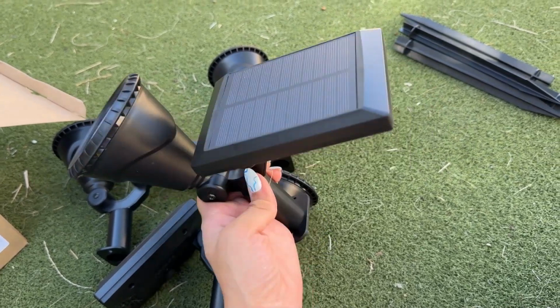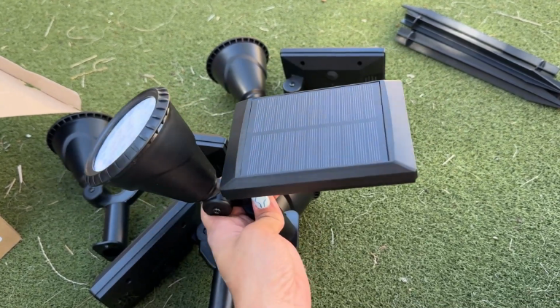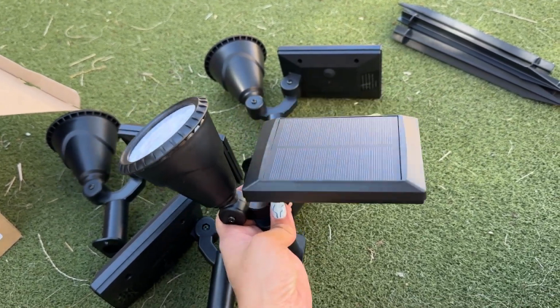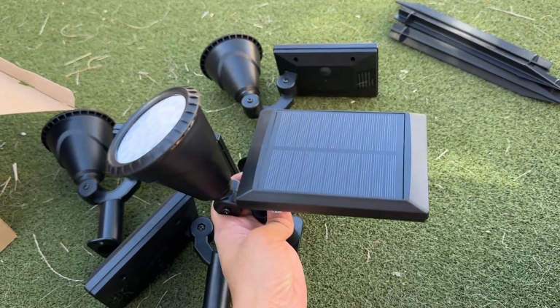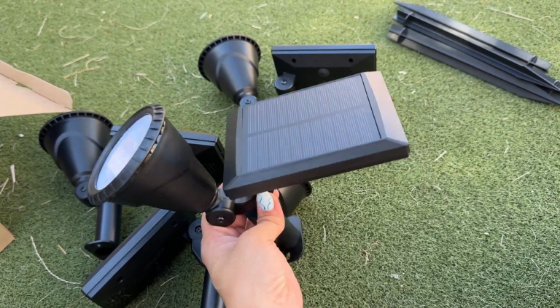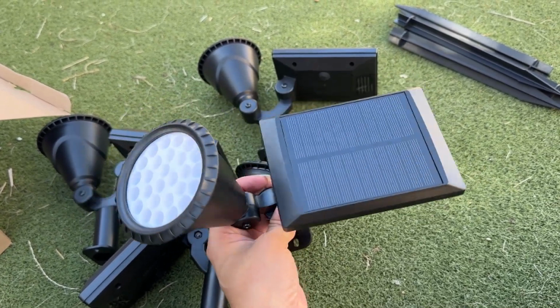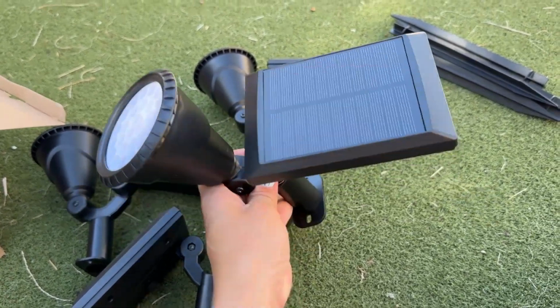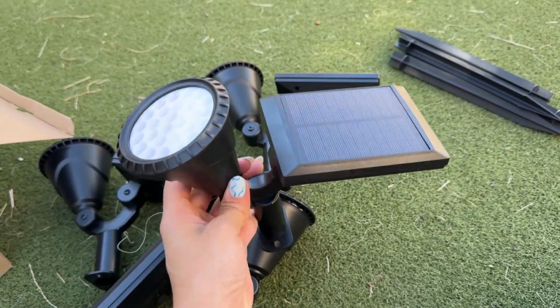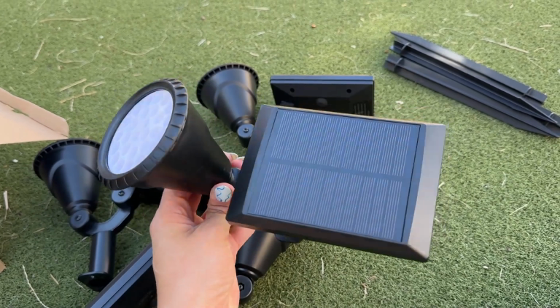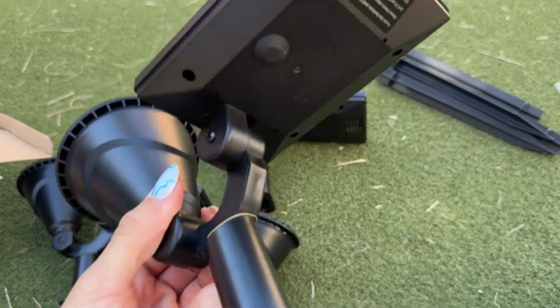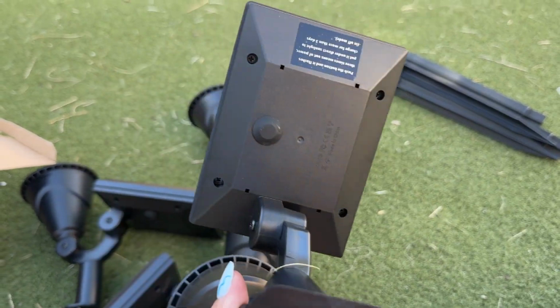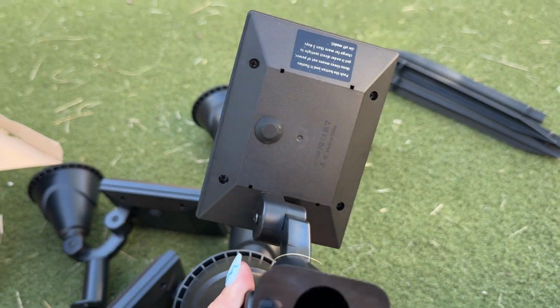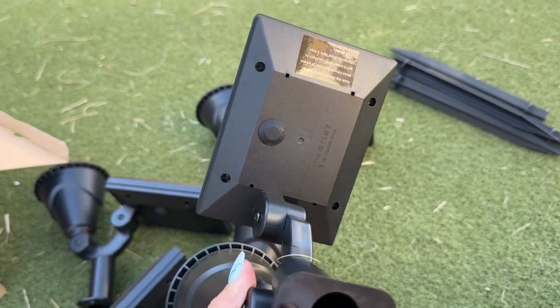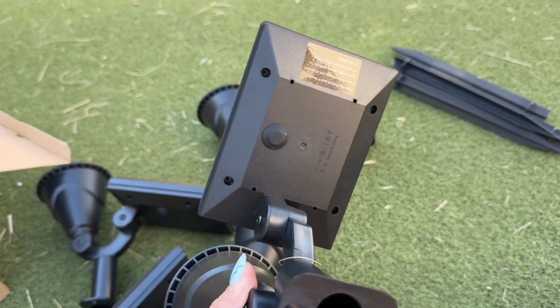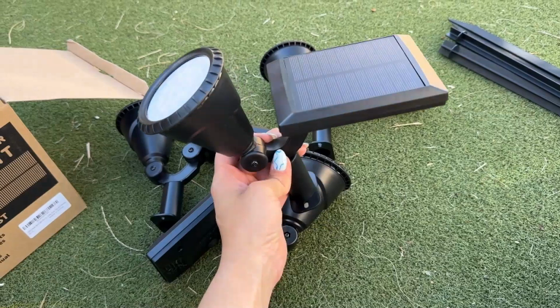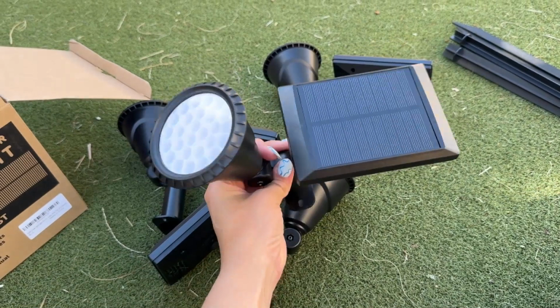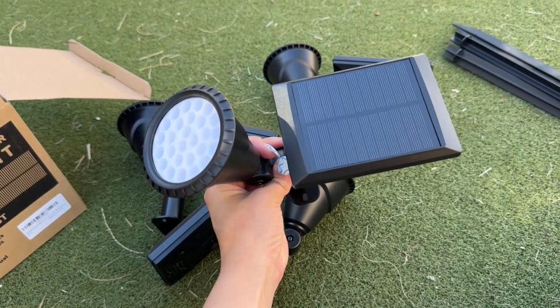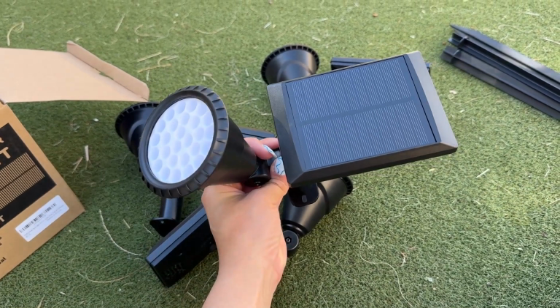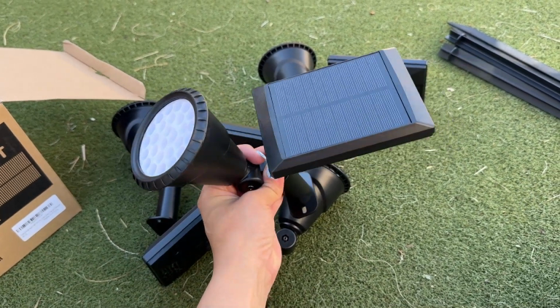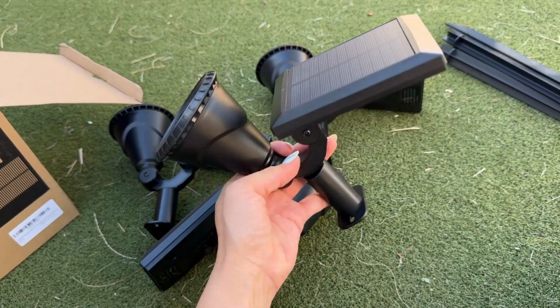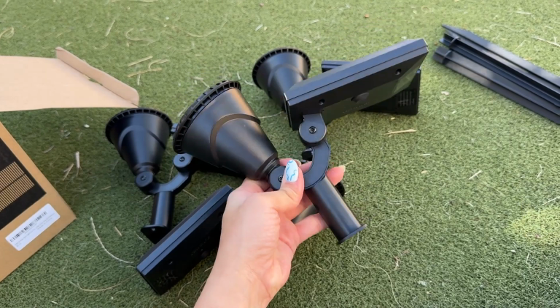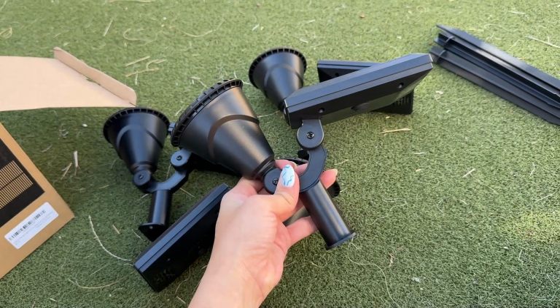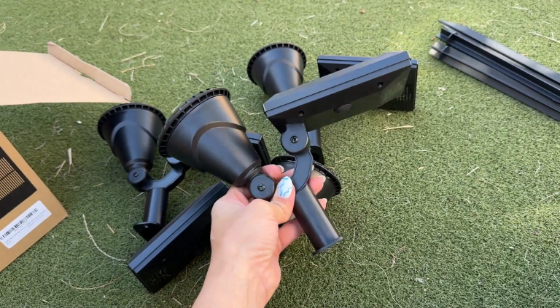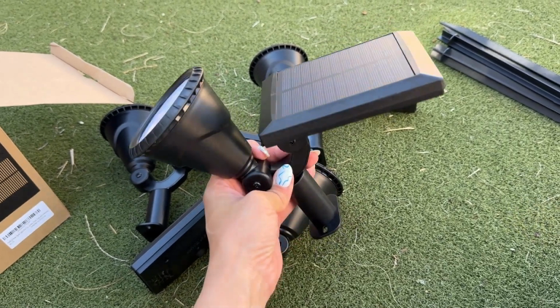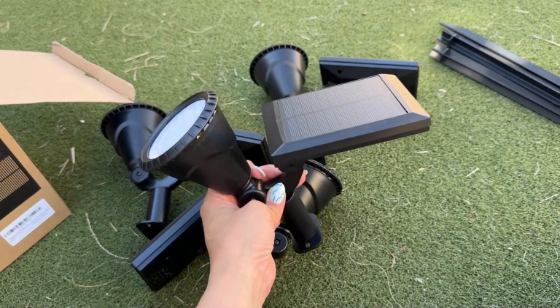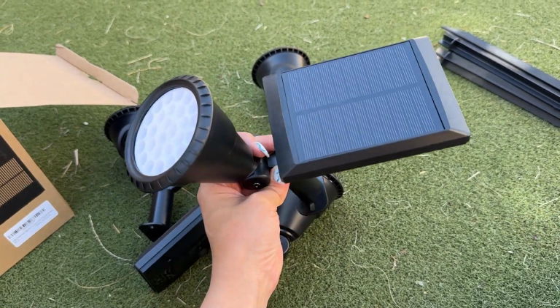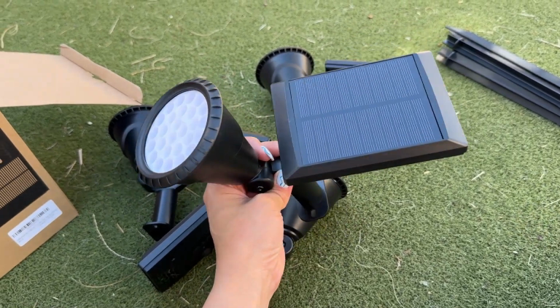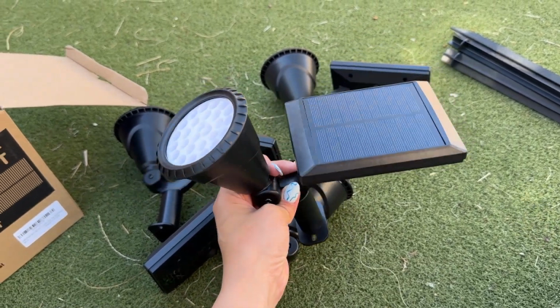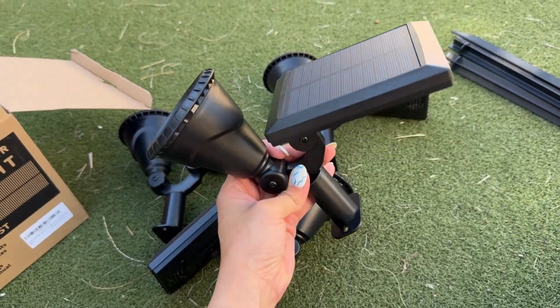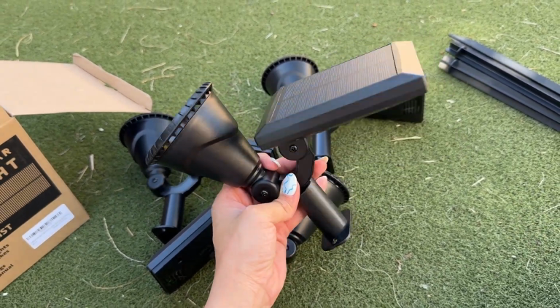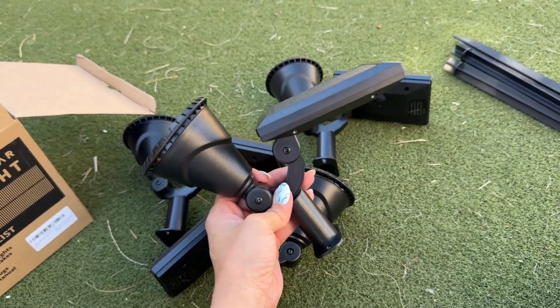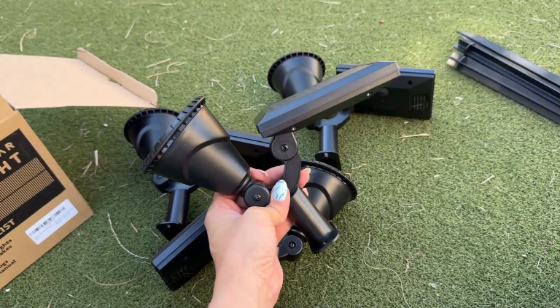These new ones are supposed to last for 18 hours. You have three different modes to choose from: the highest mode lasts for six hours, the medium for 12 hours, and the lowest for 18 hours, which is a long time.